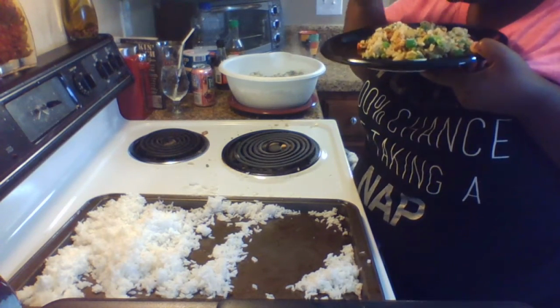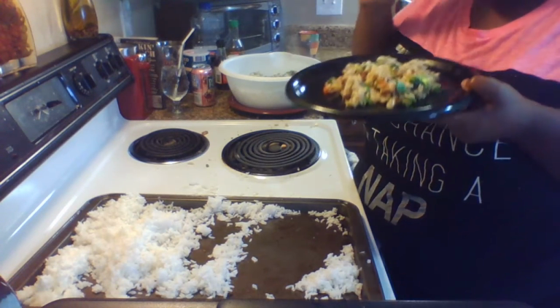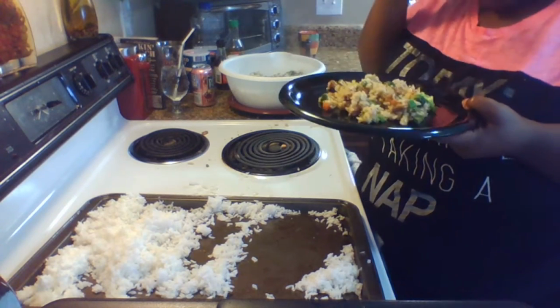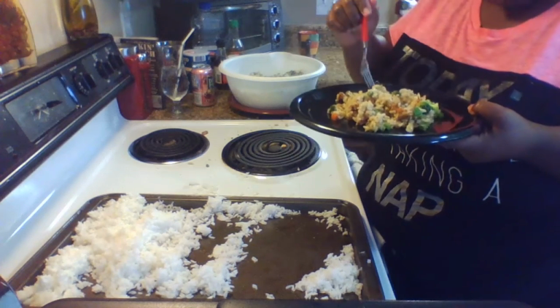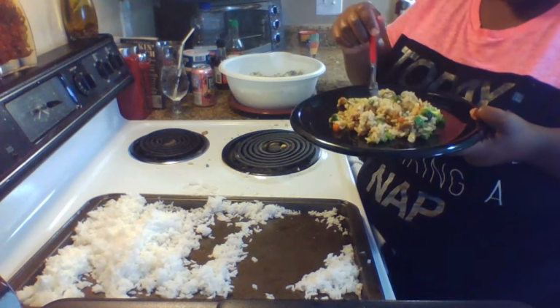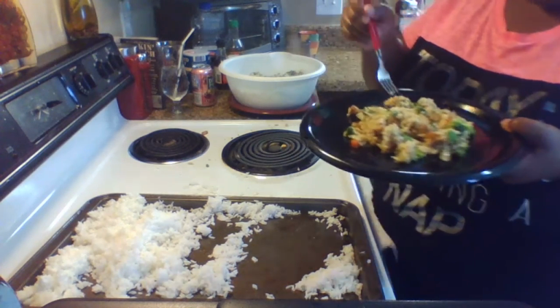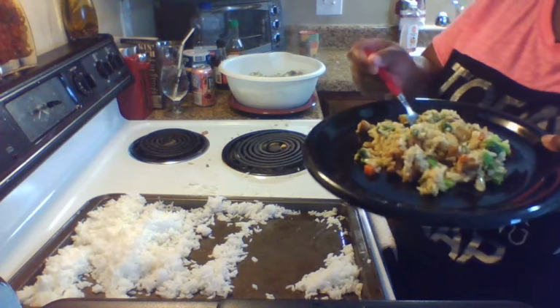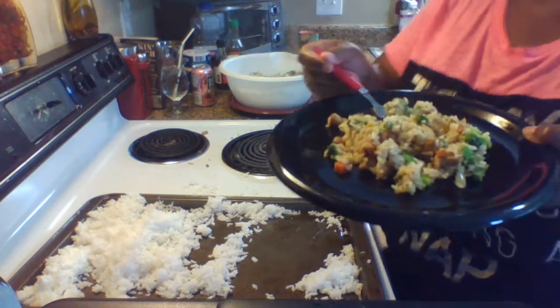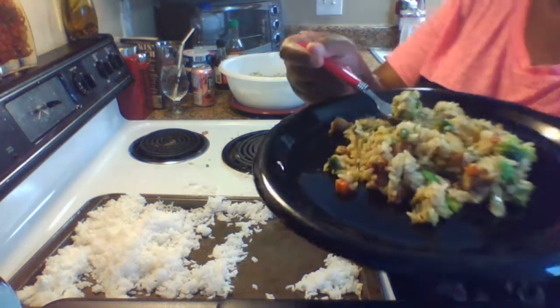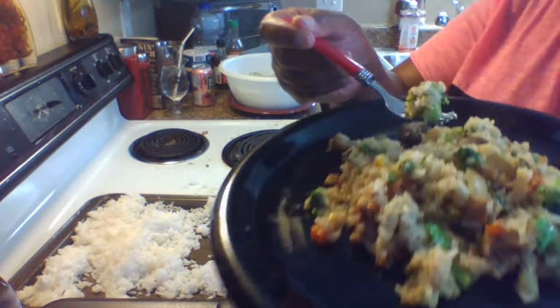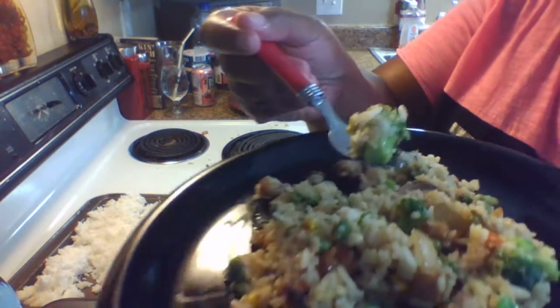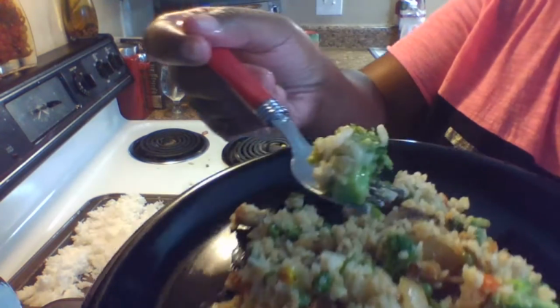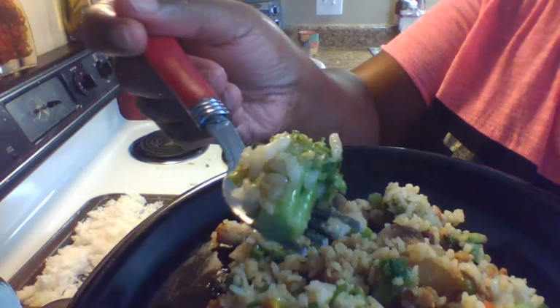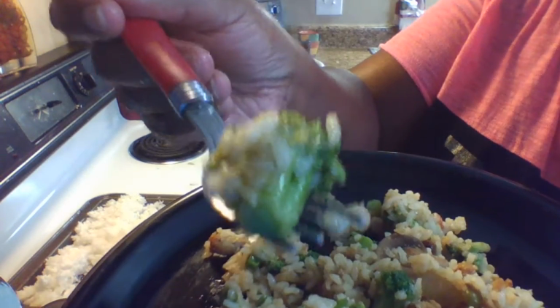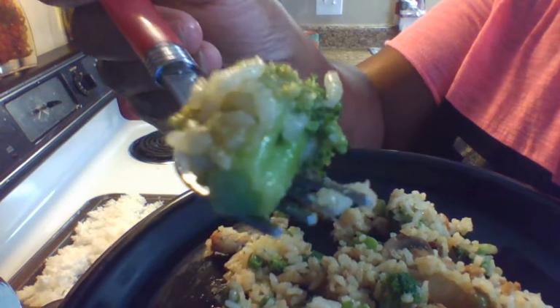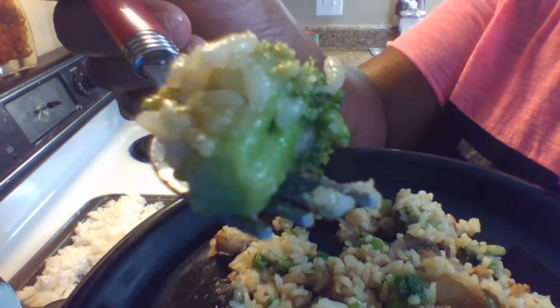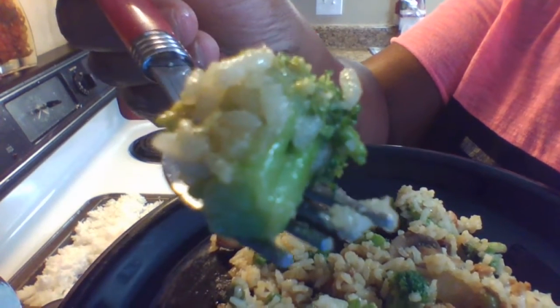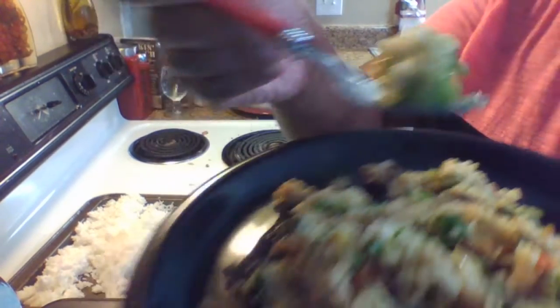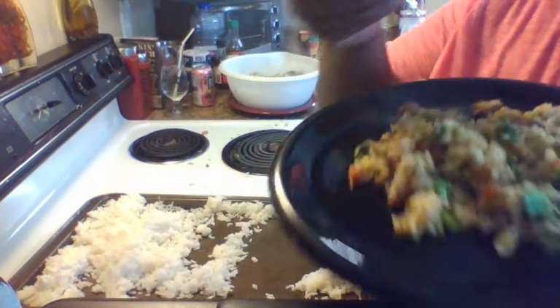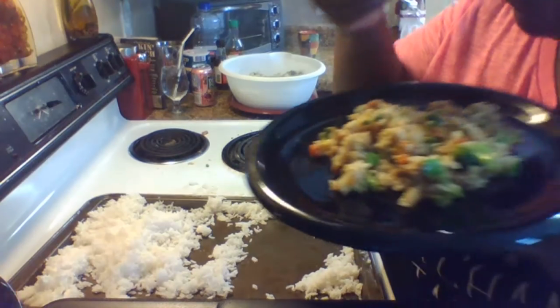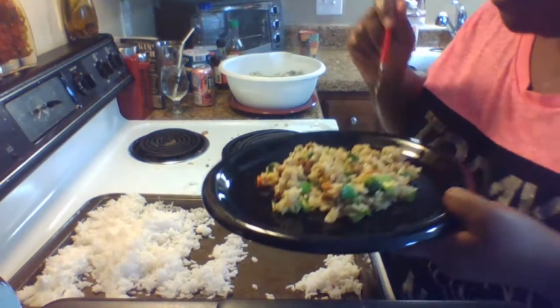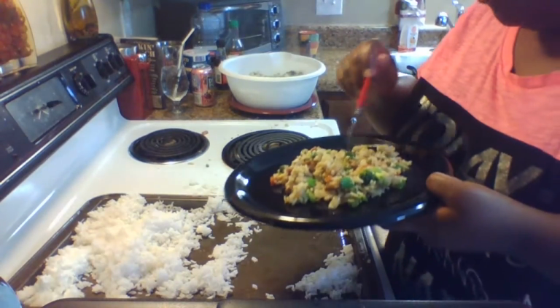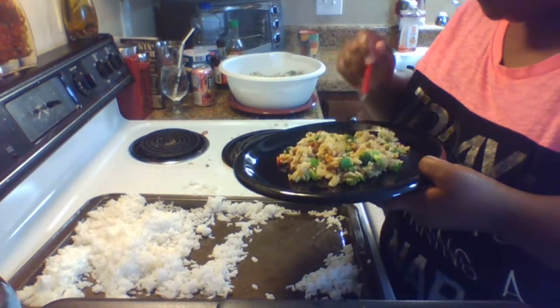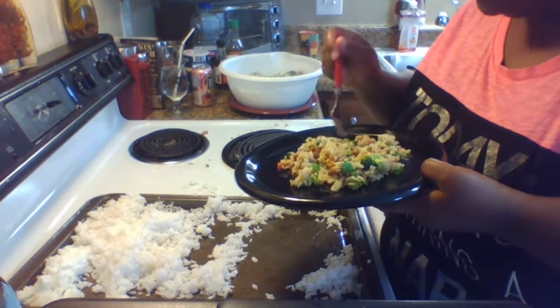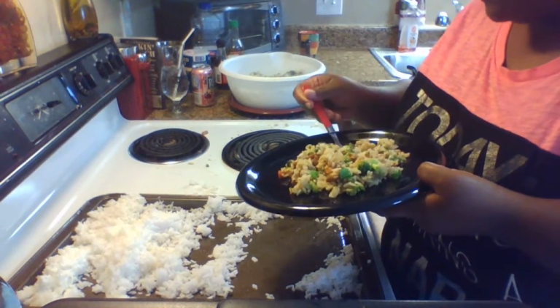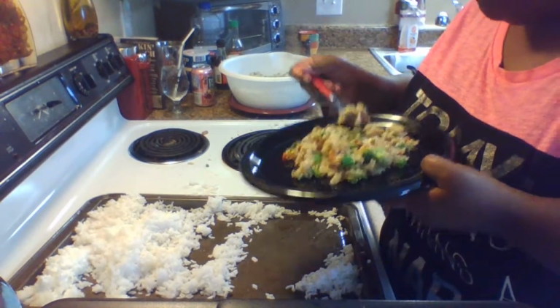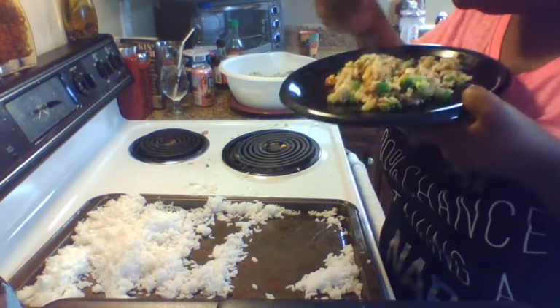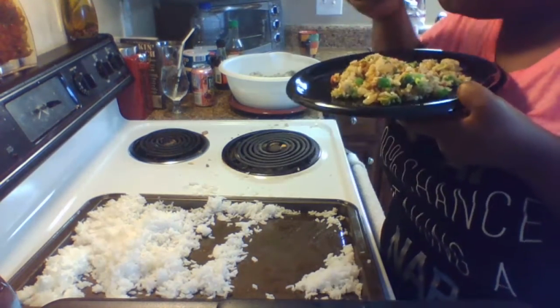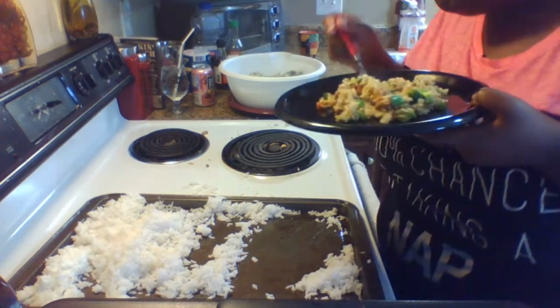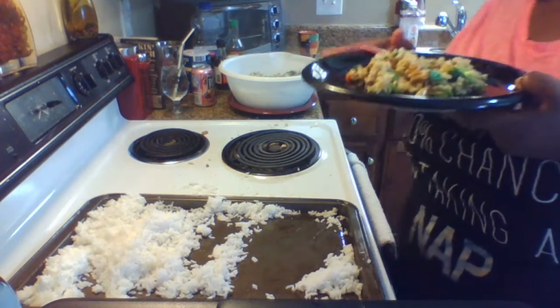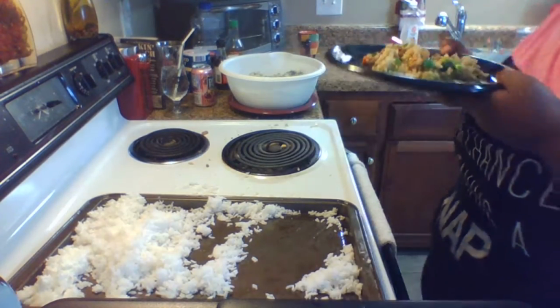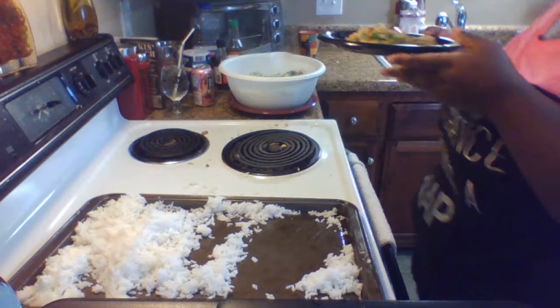This is so good — you want a bite? This is good. Anyway guys, that concludes this segment.